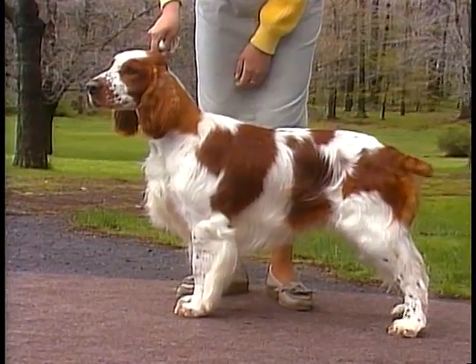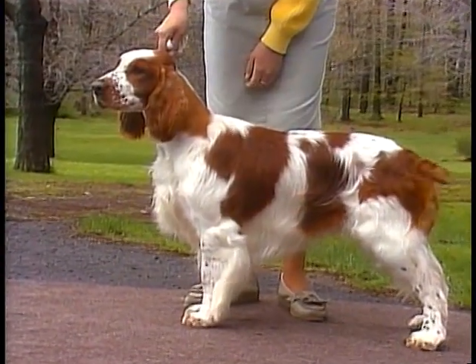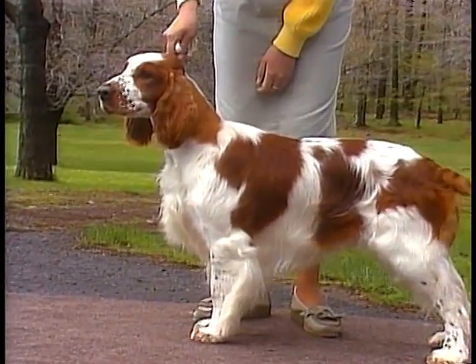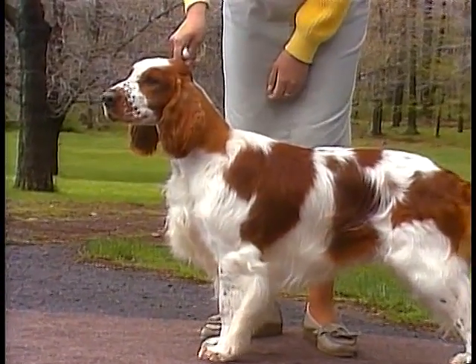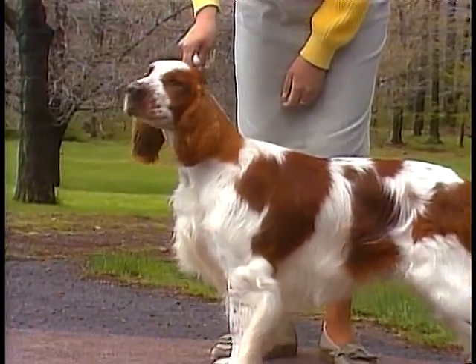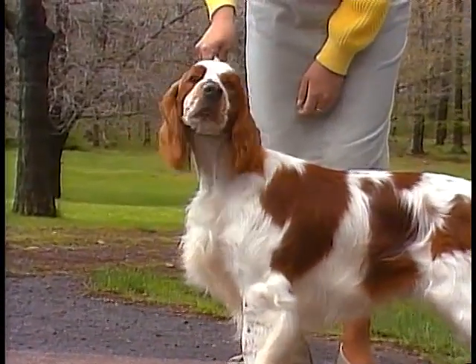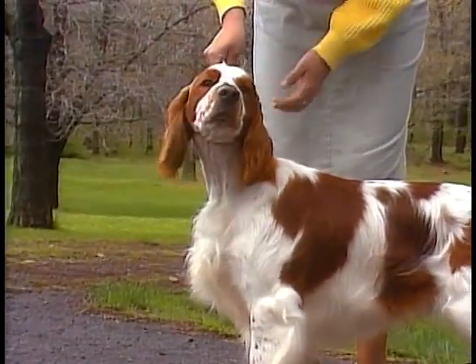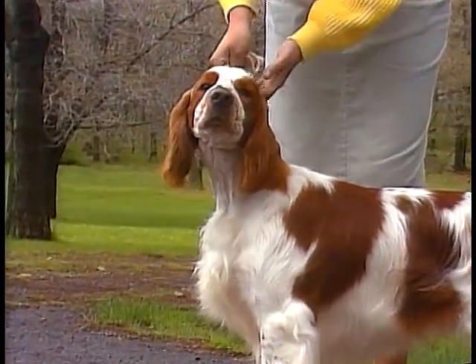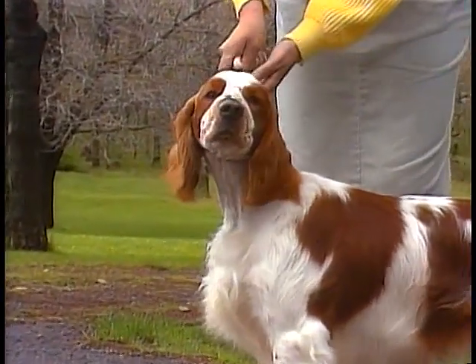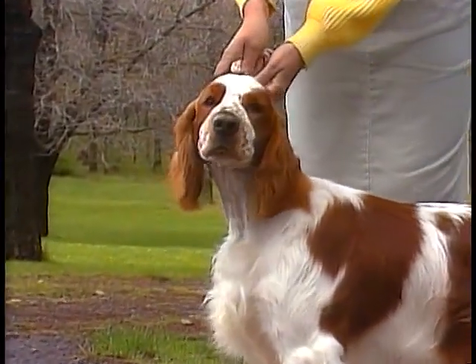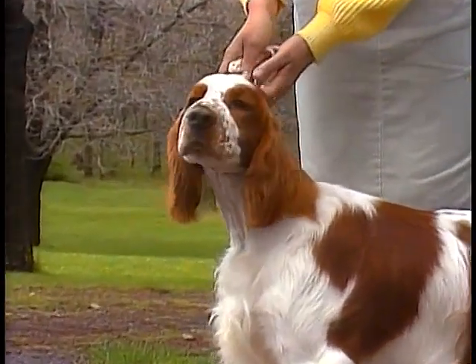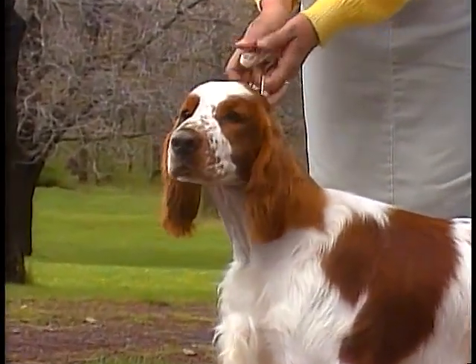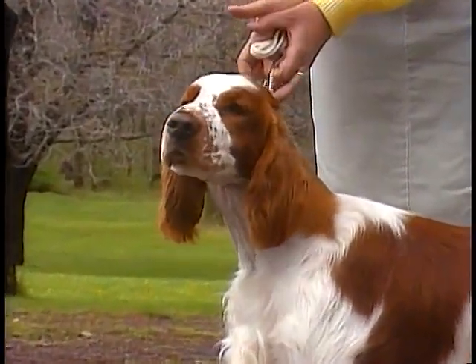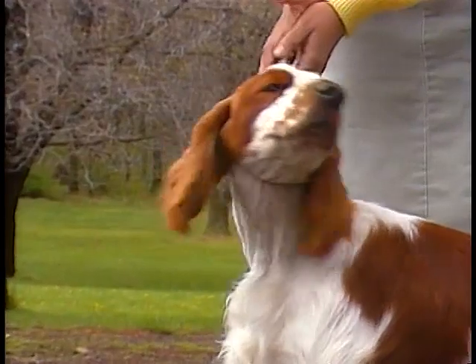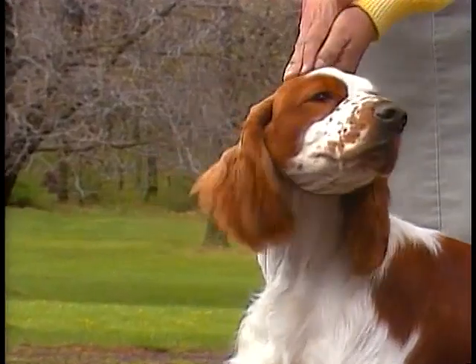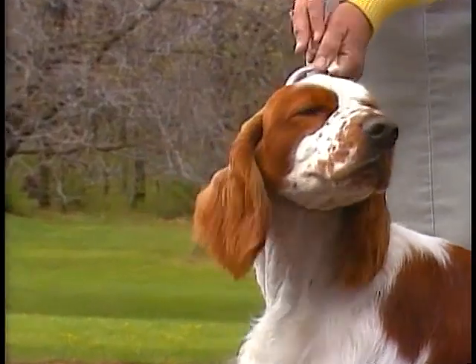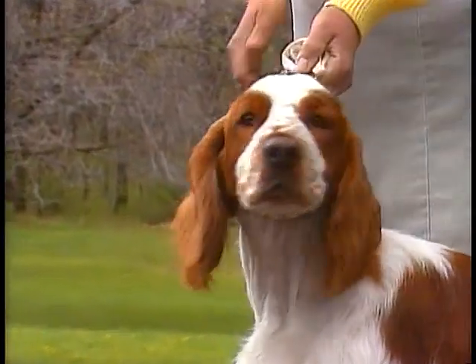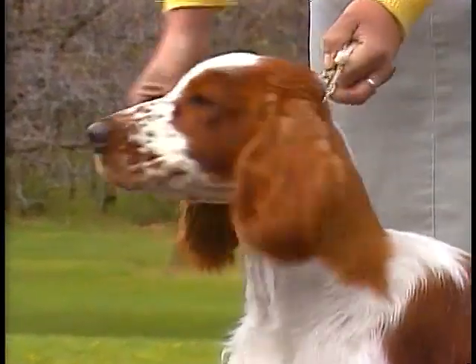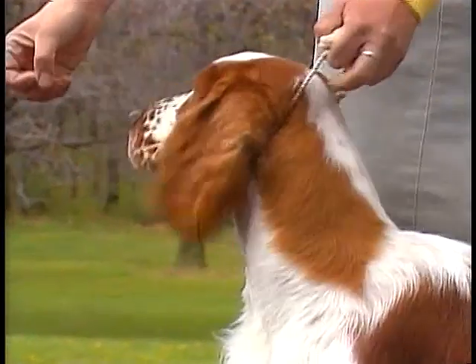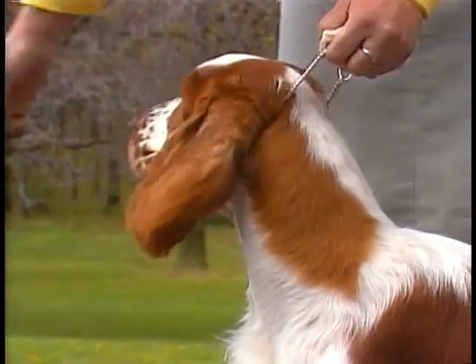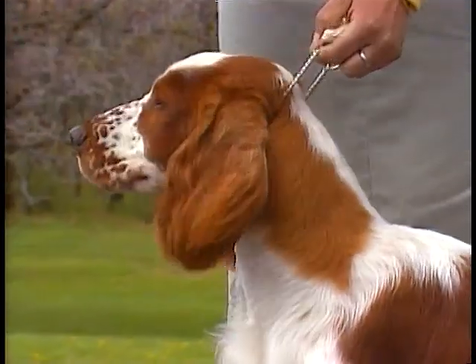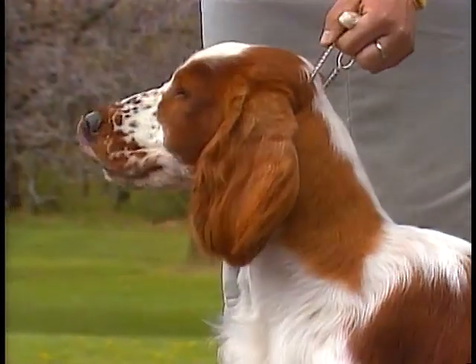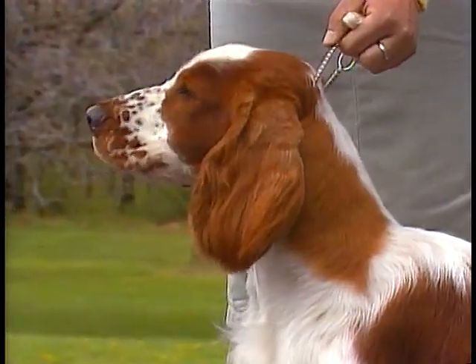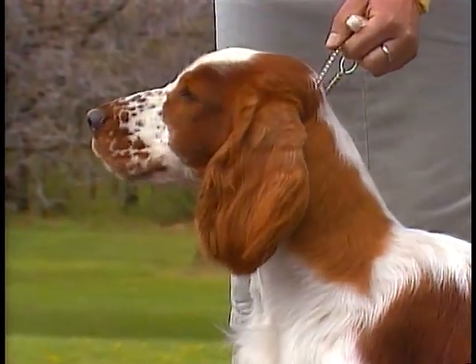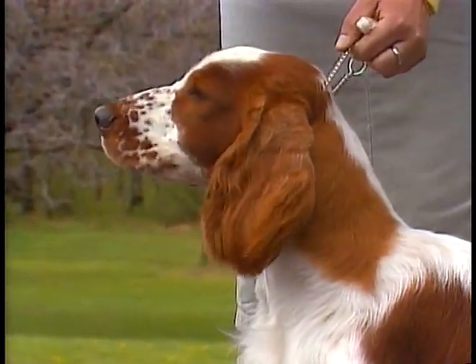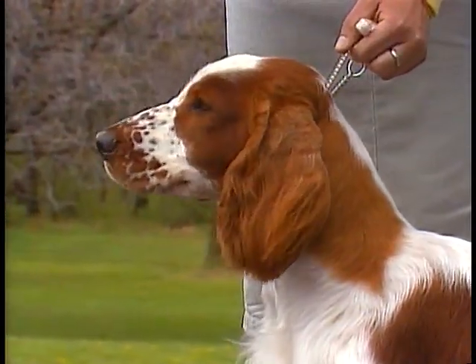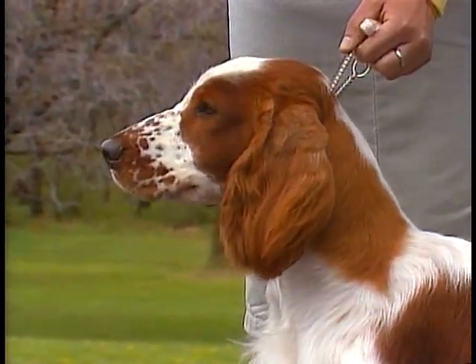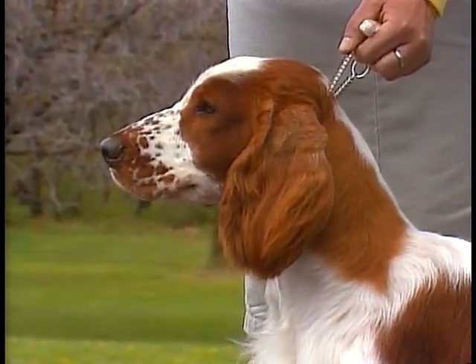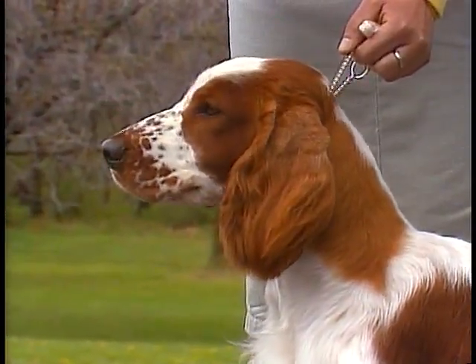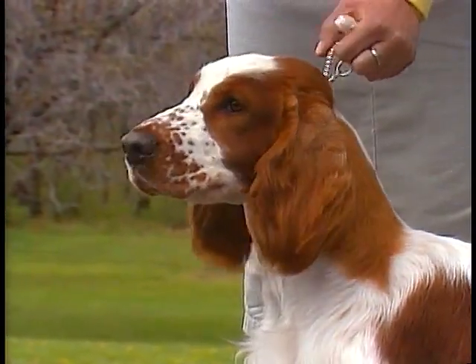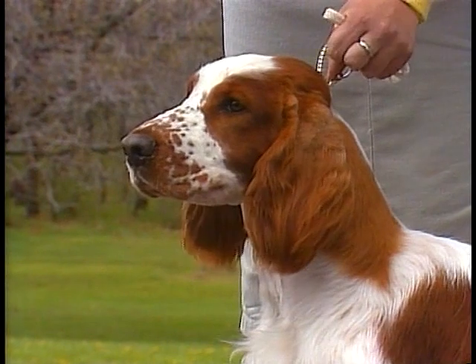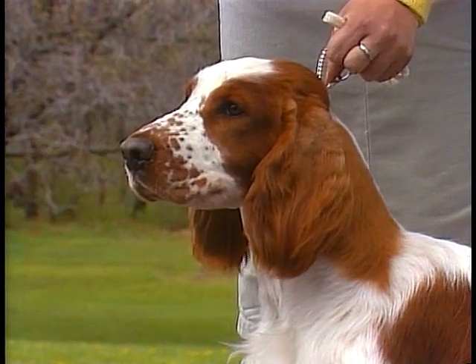The Welsh Springer Spaniel's coat is naturally straight, flat, and soft to the touch. The coat is always rich red and white in color.